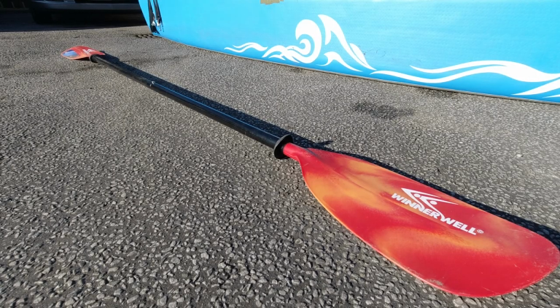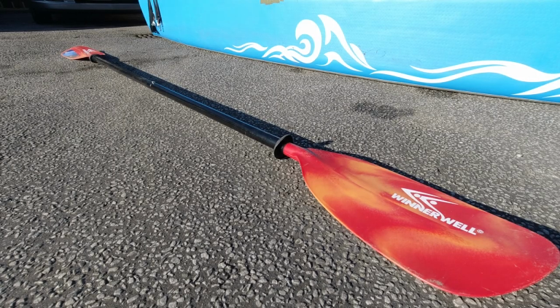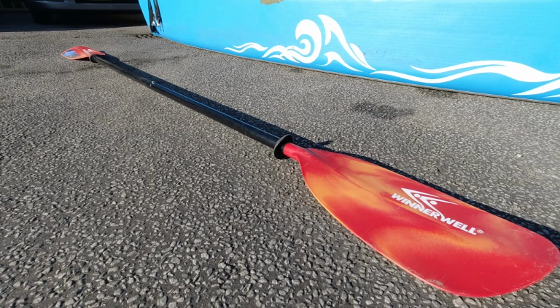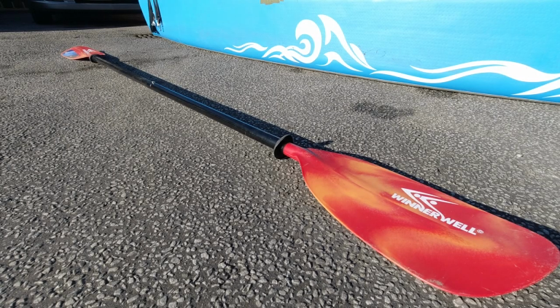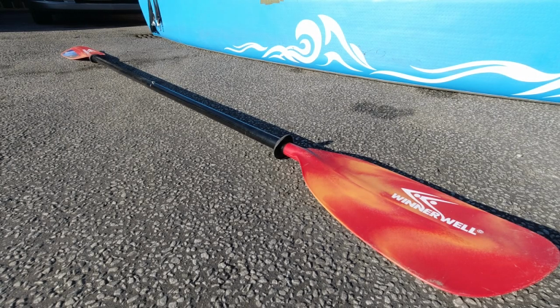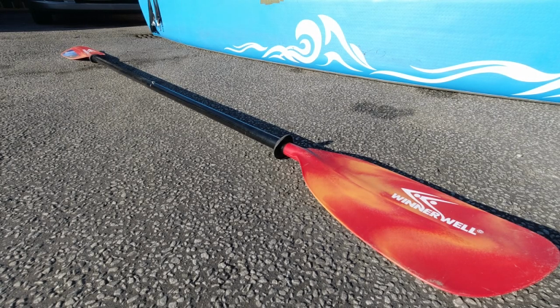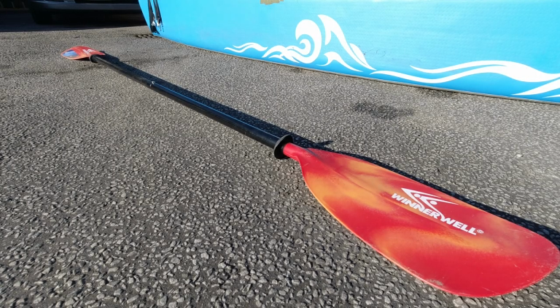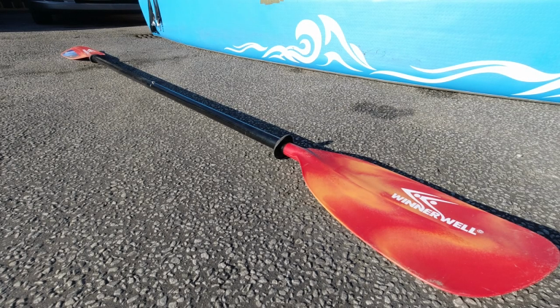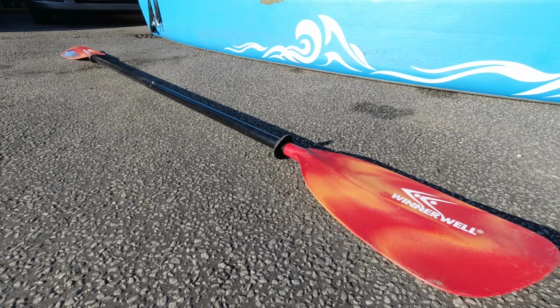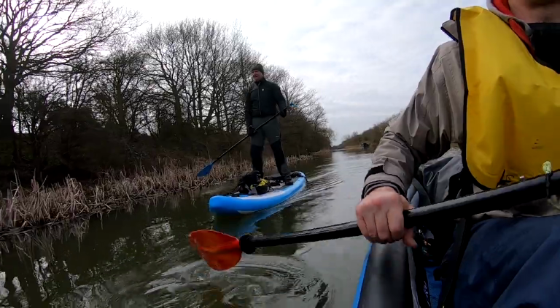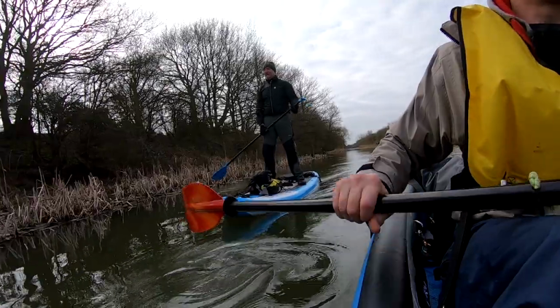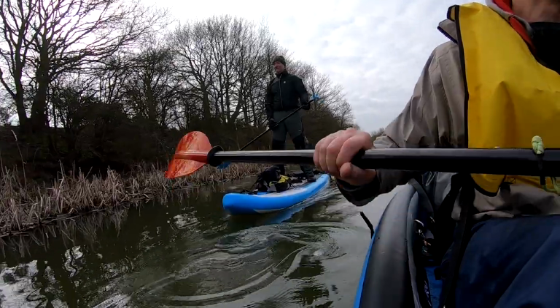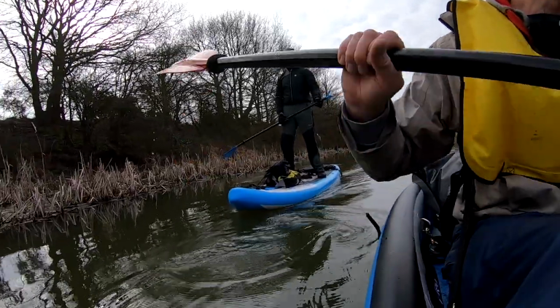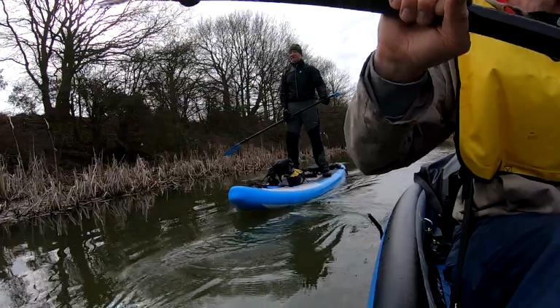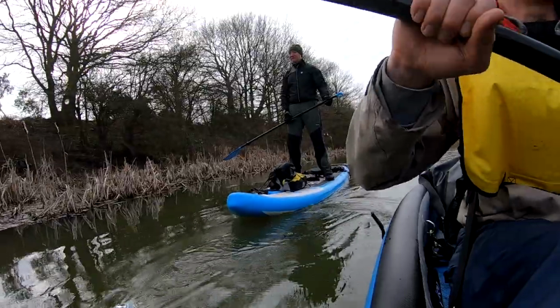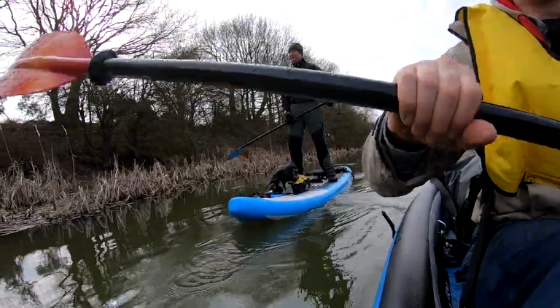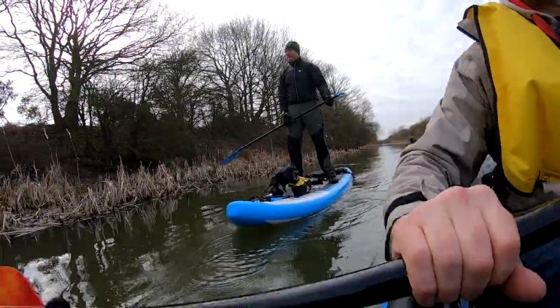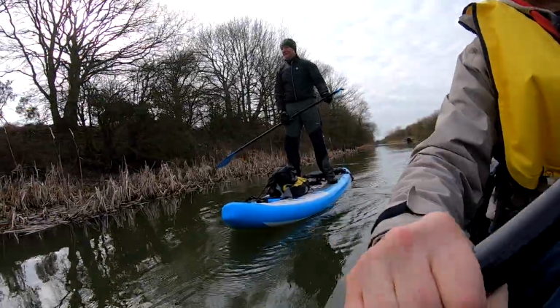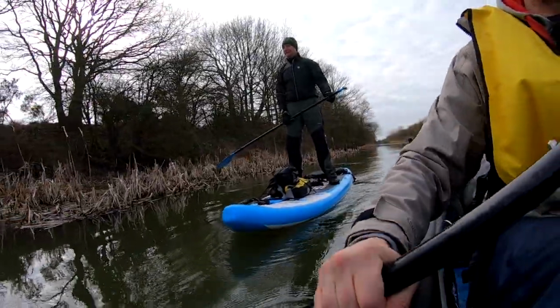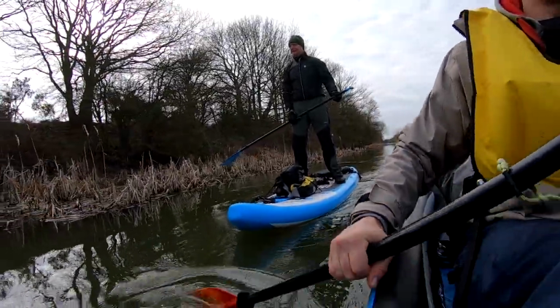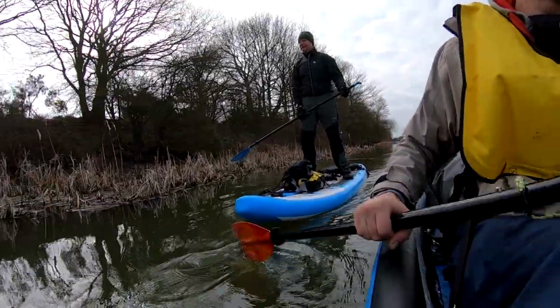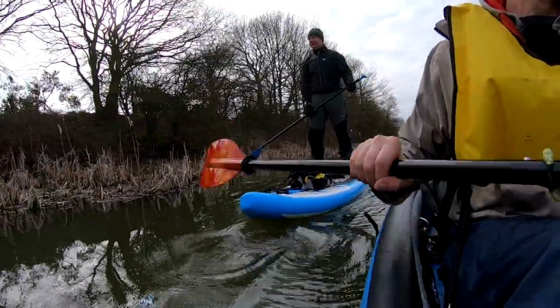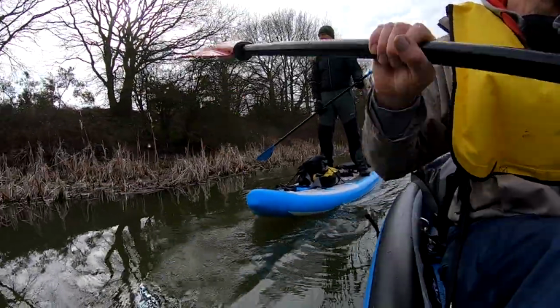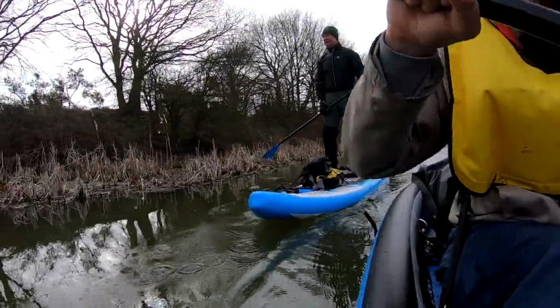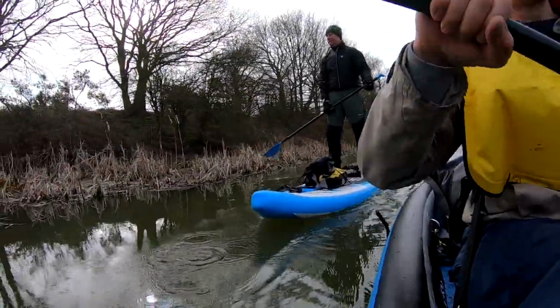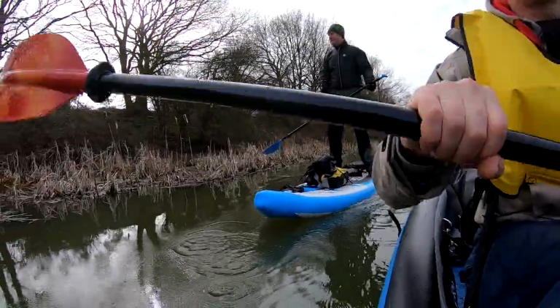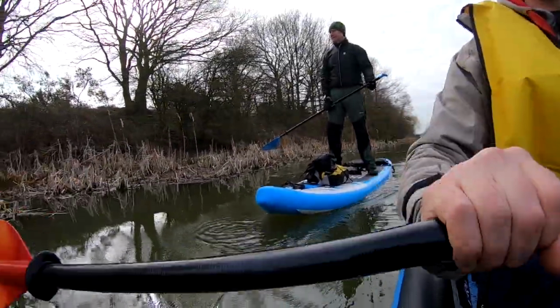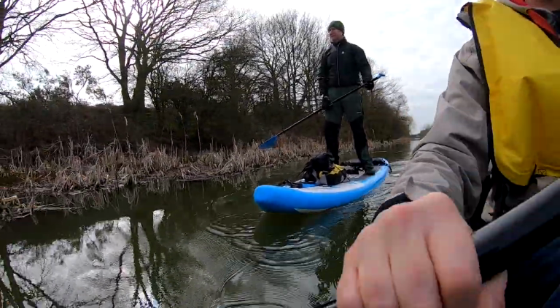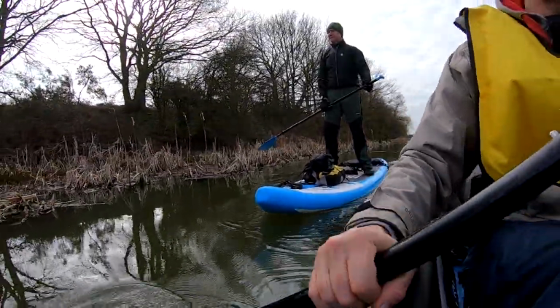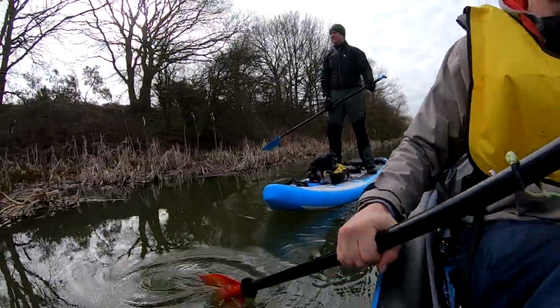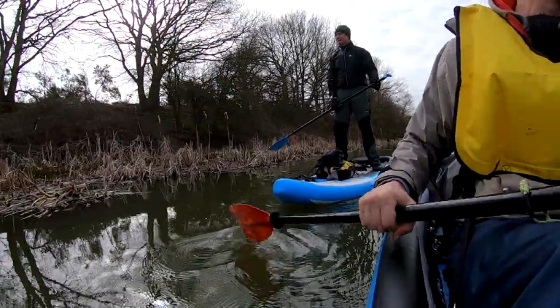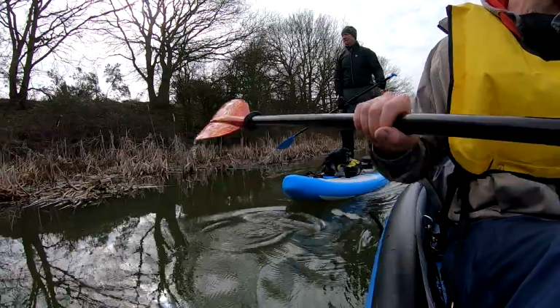I really love this paddle — really glad I bought it. I can't remember how much I paid for it, but I'll put a link to it in the description below, so if you want one you can grab one.